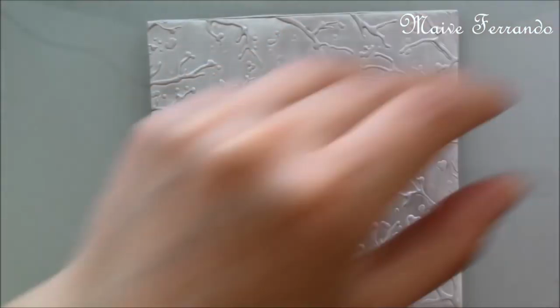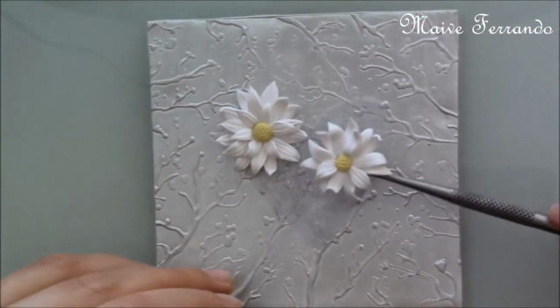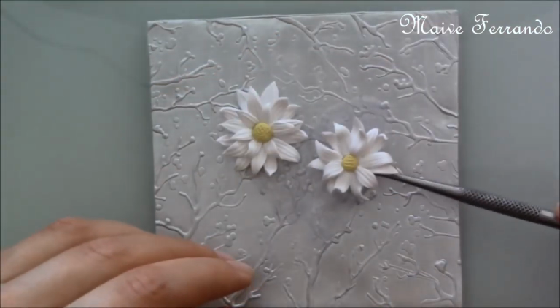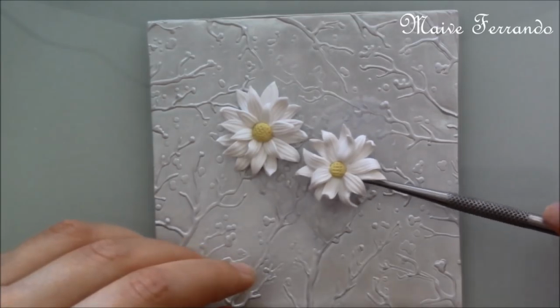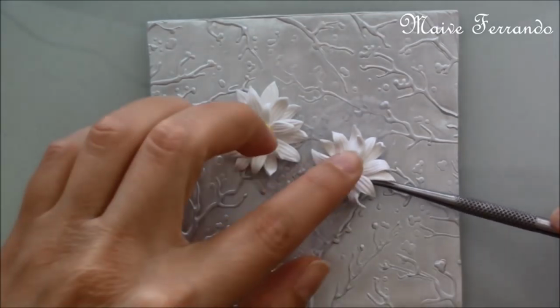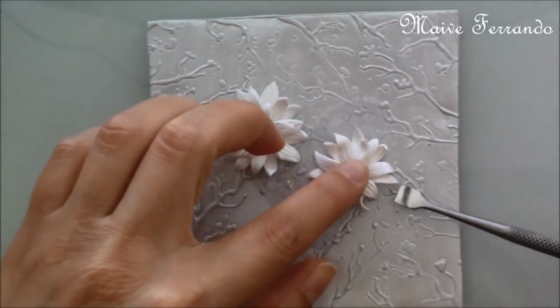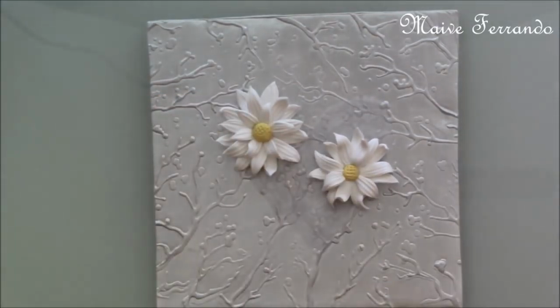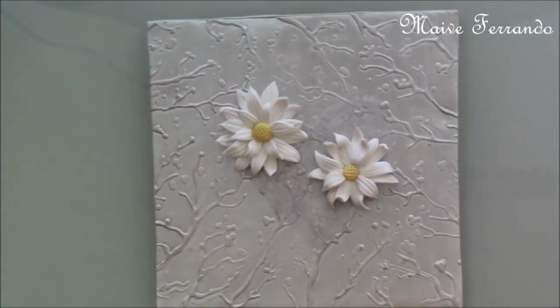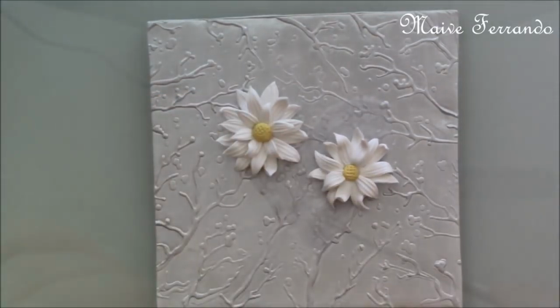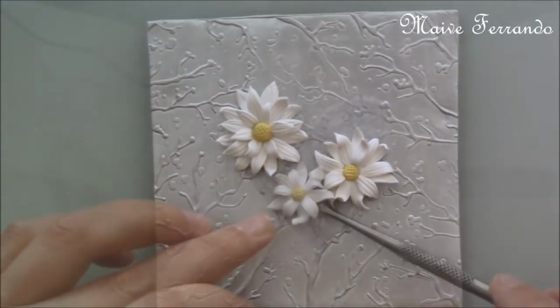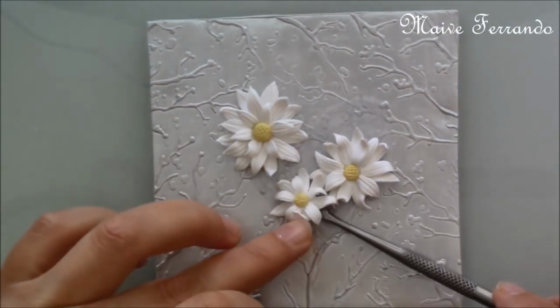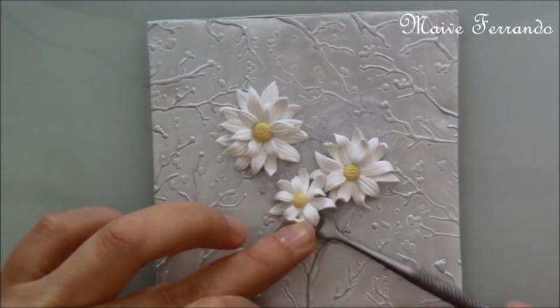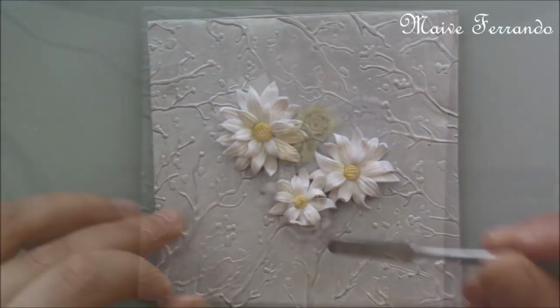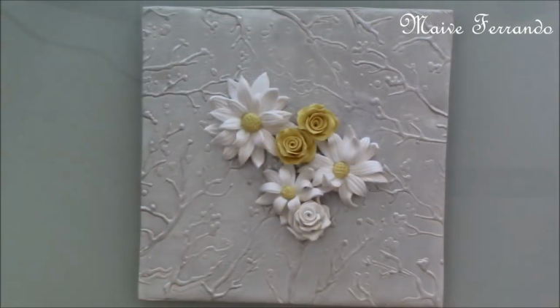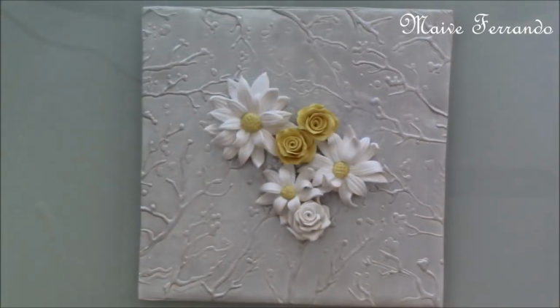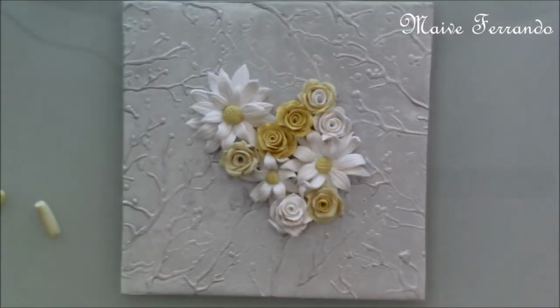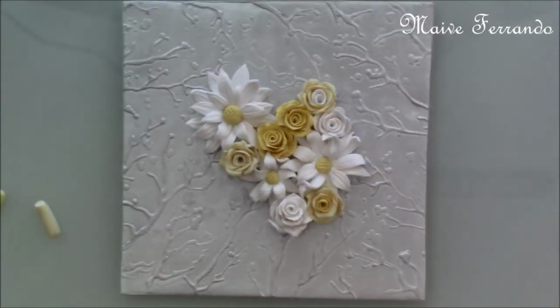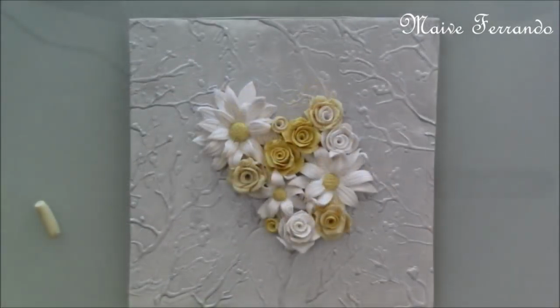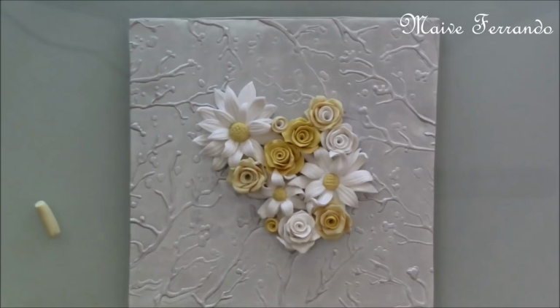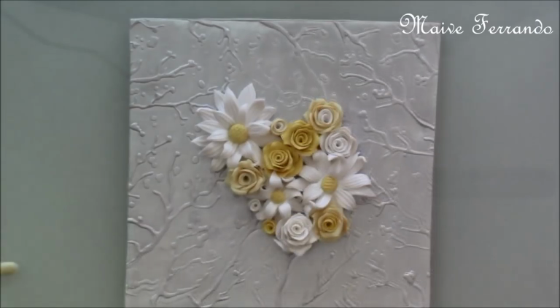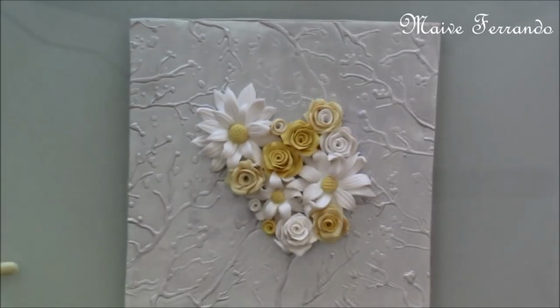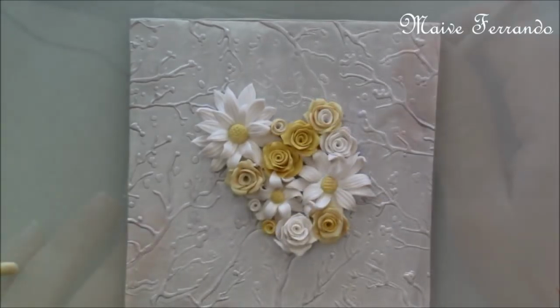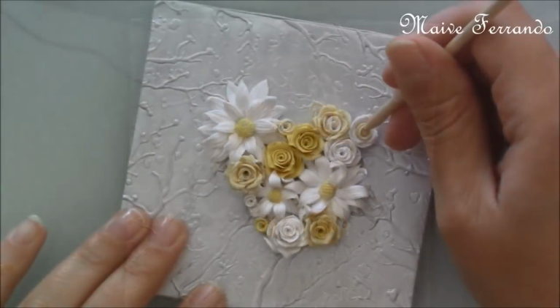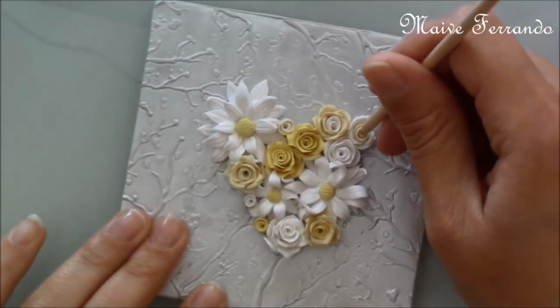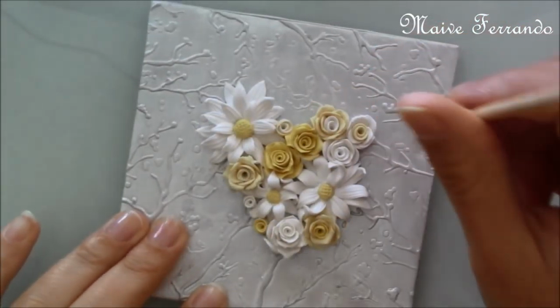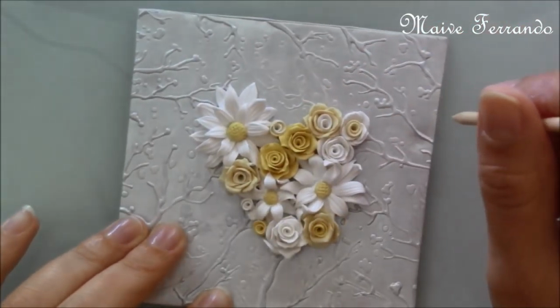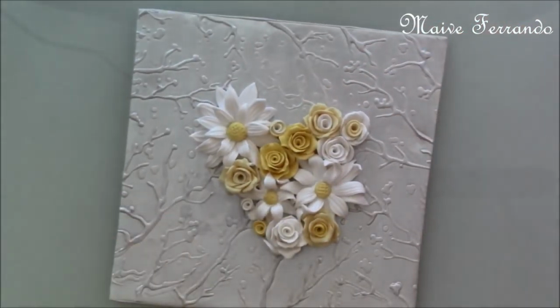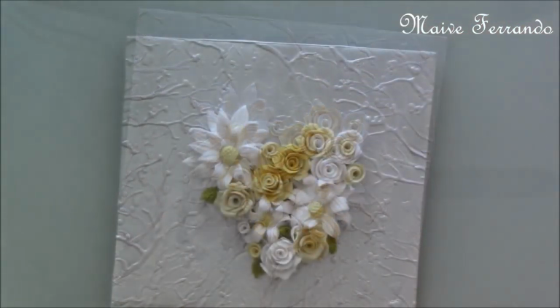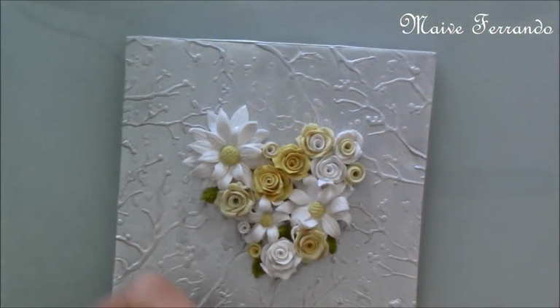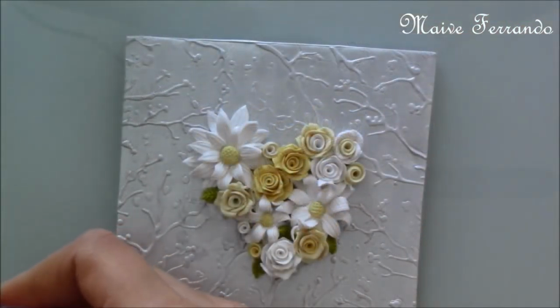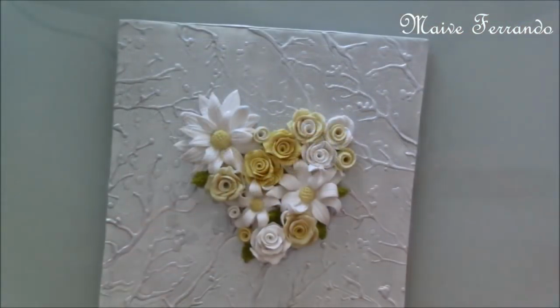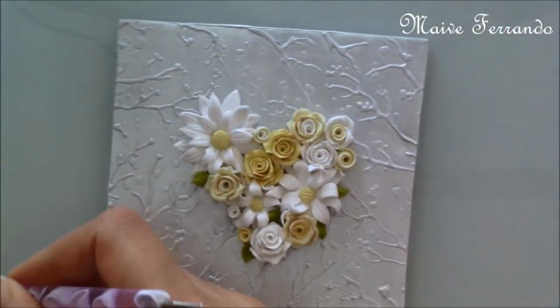I'll leave all the links to the related tutorials in the description section, as well as all the materials used in this video with links to where you can find them. I also added leaves and vines.